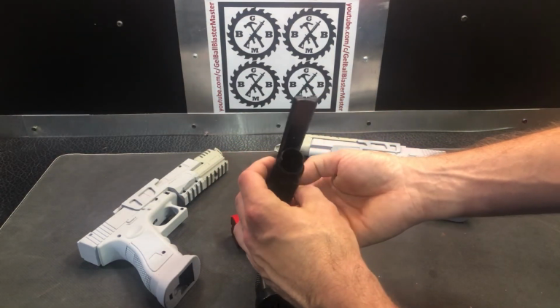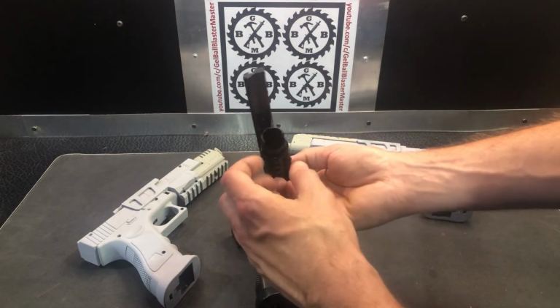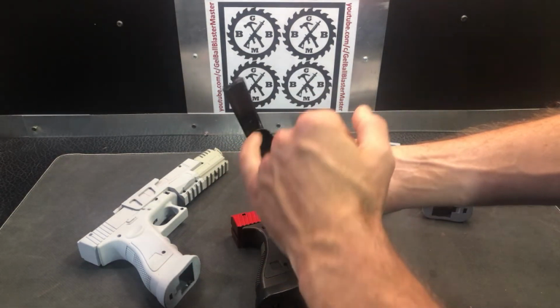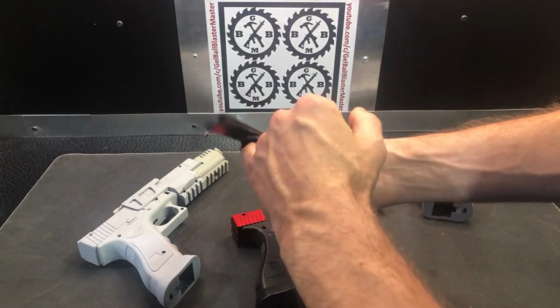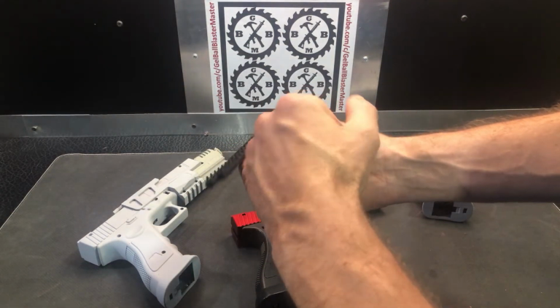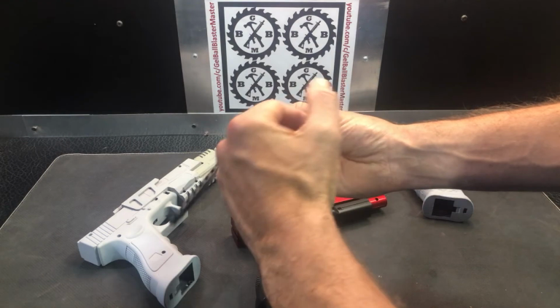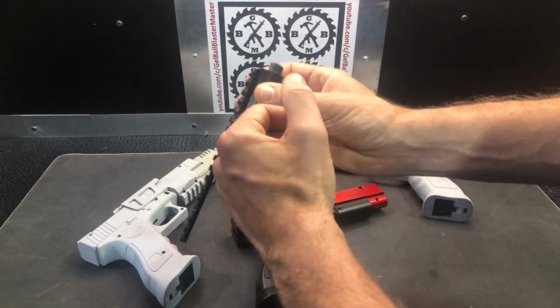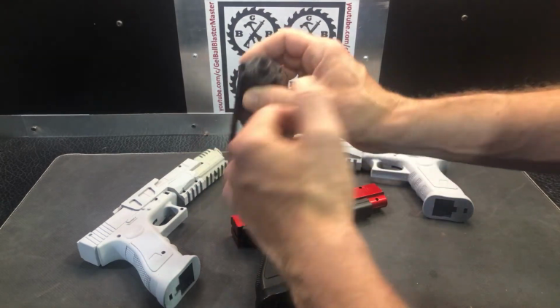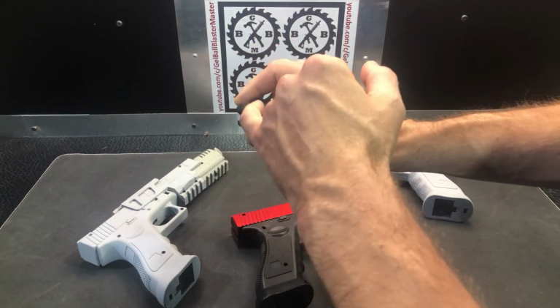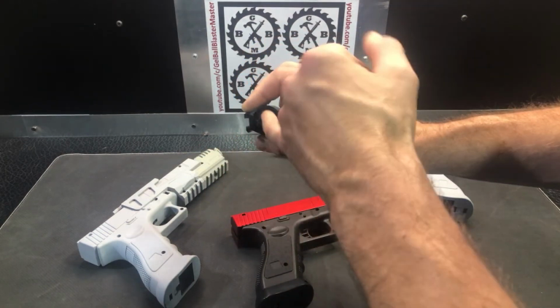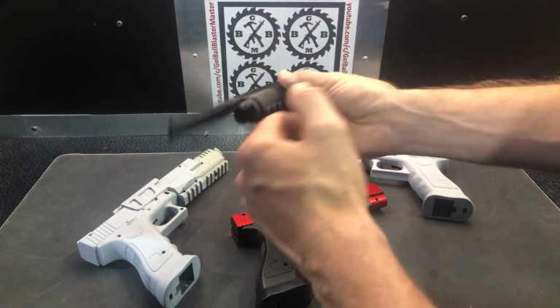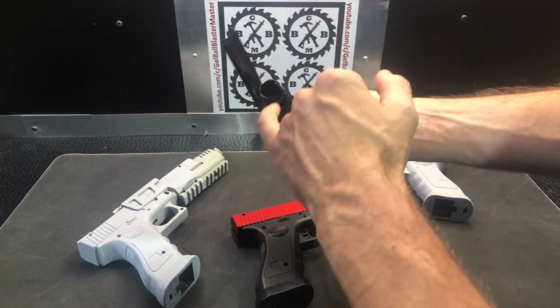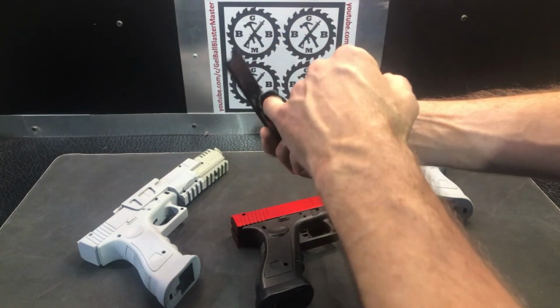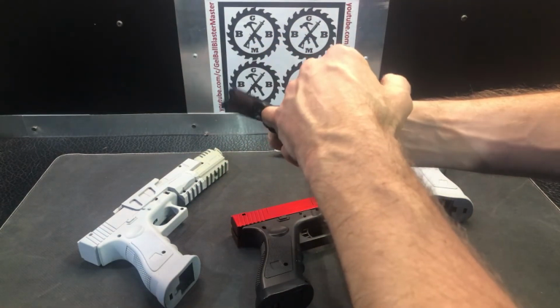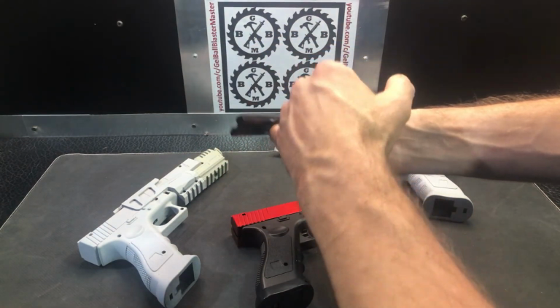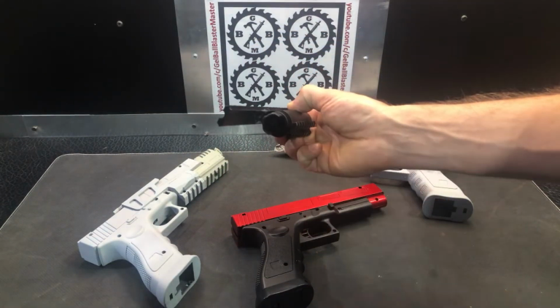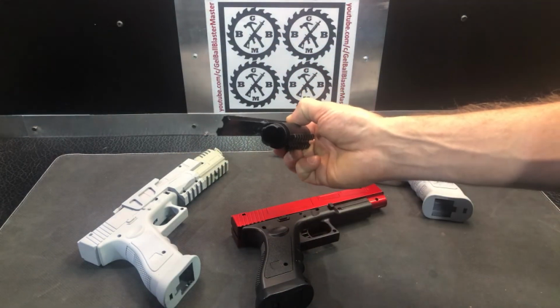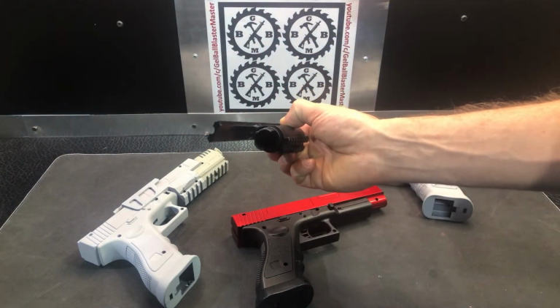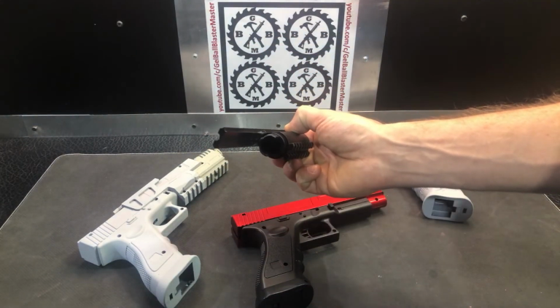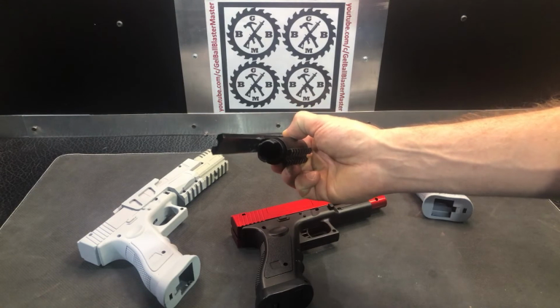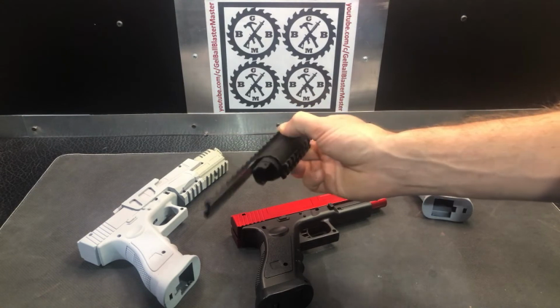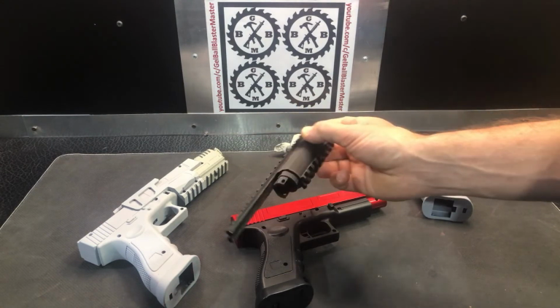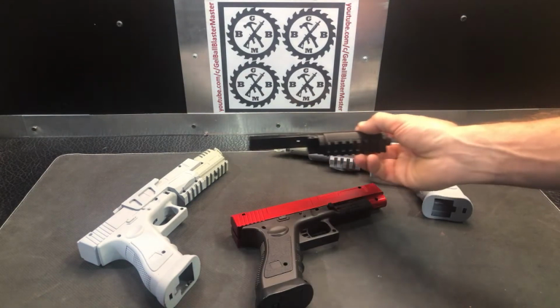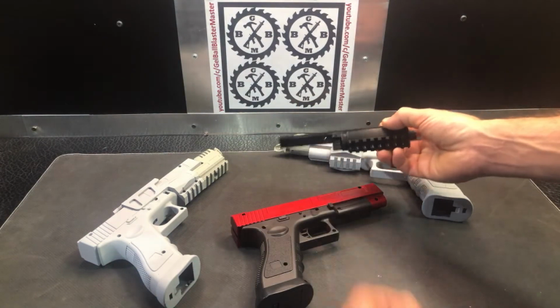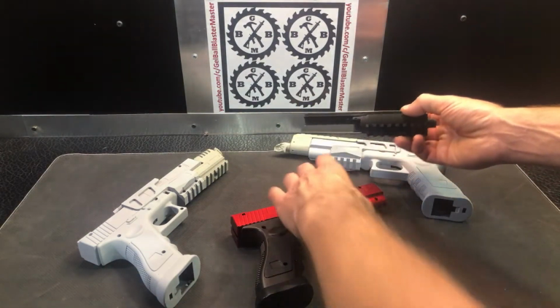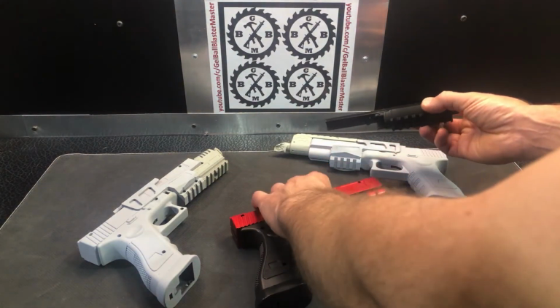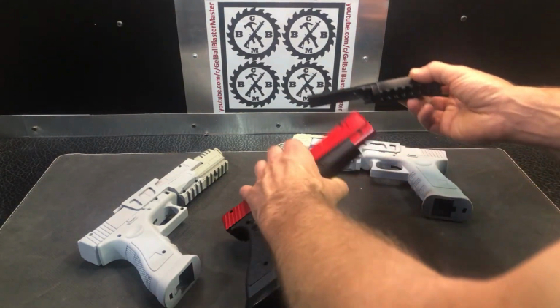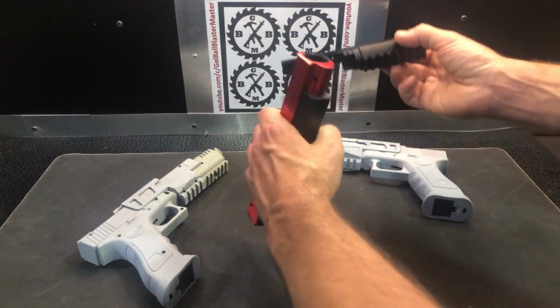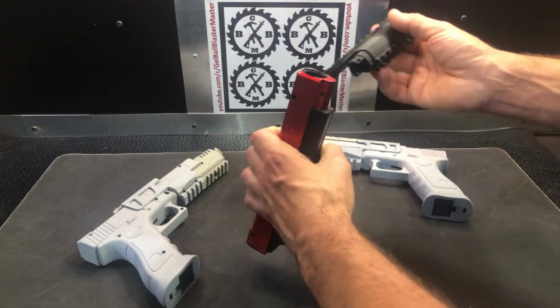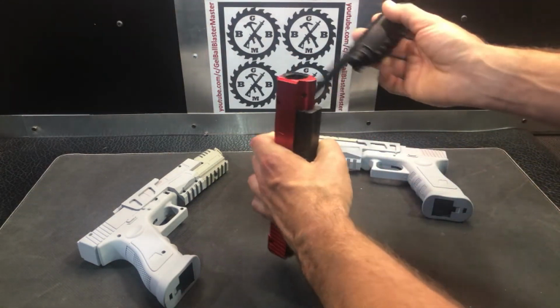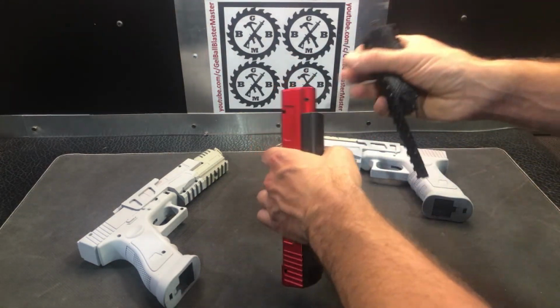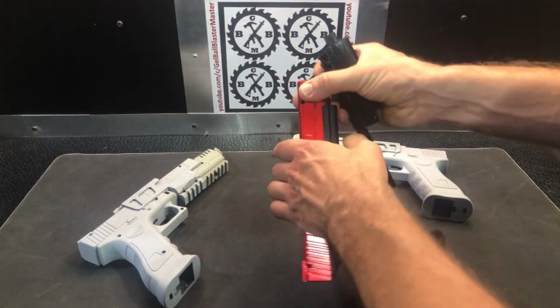The other thing you have to end up doing a lot is widening the barrels, because the barrels are made for airsoft, which is technically thinner than most gel balls on some of these. So I have to thin that out.